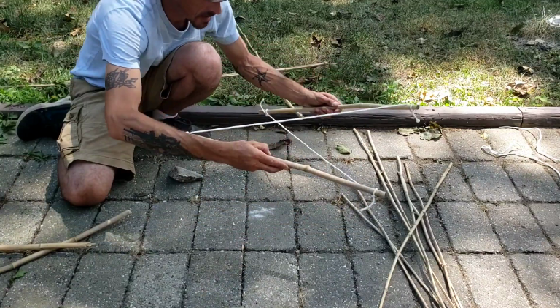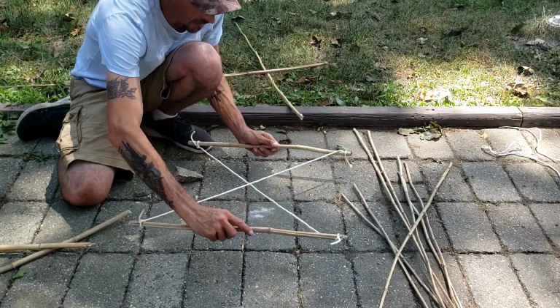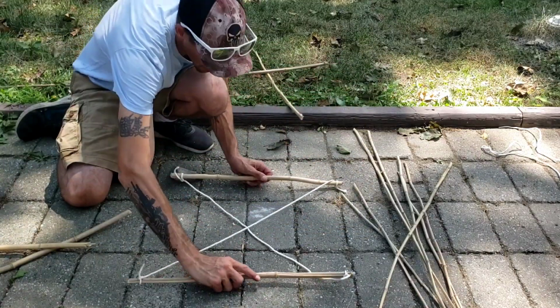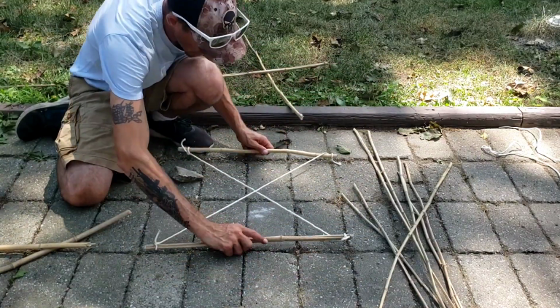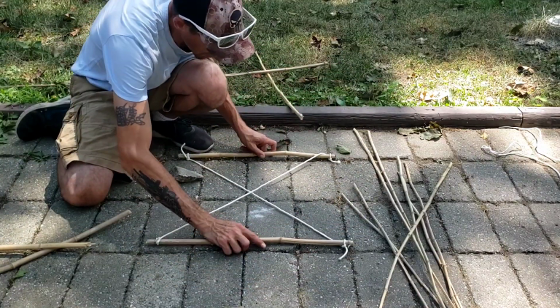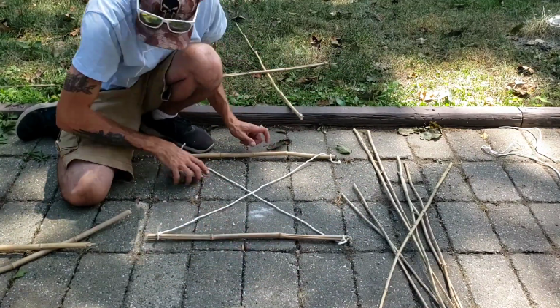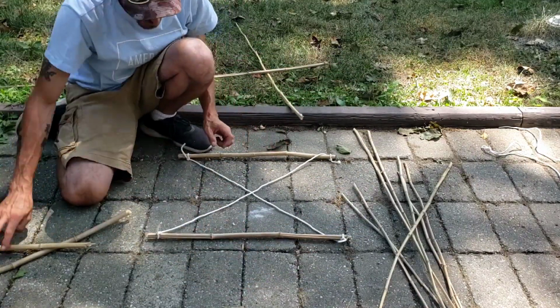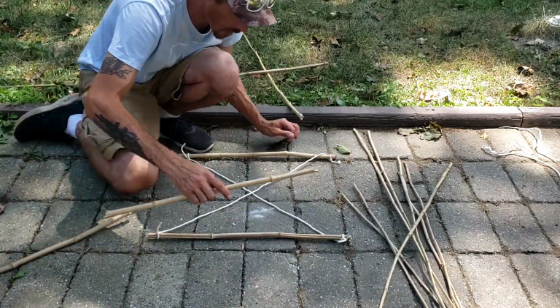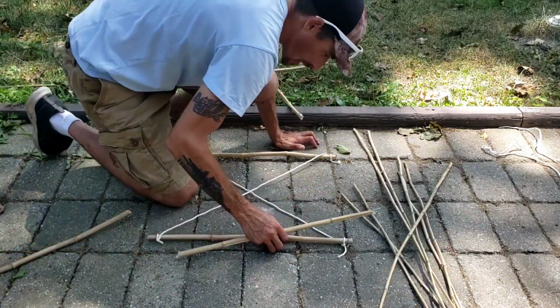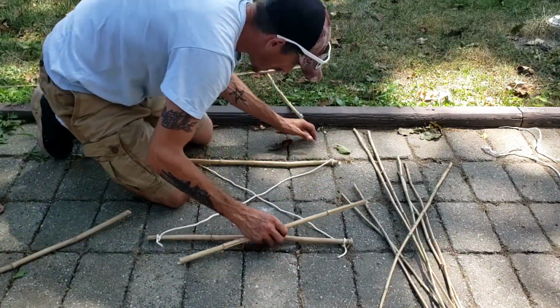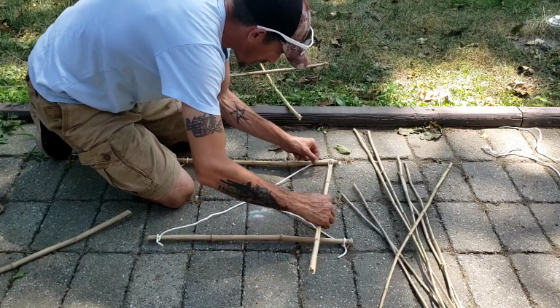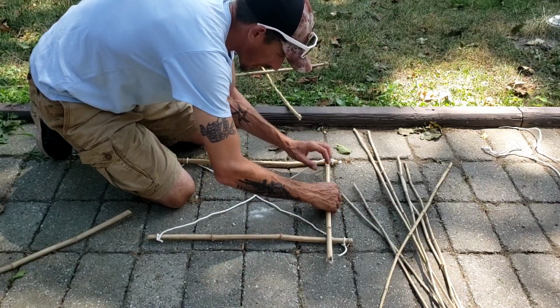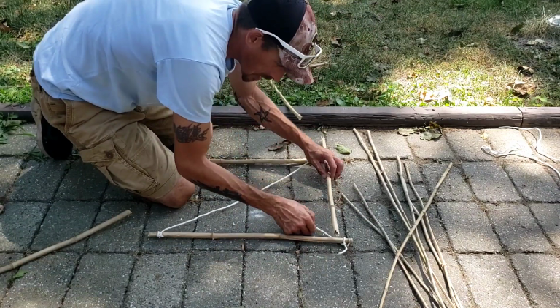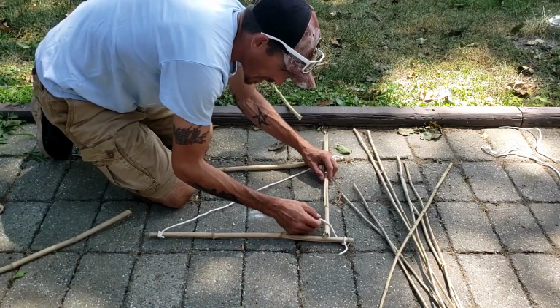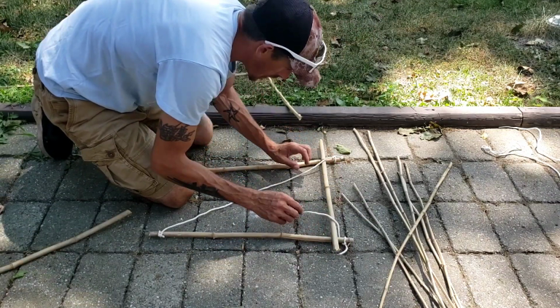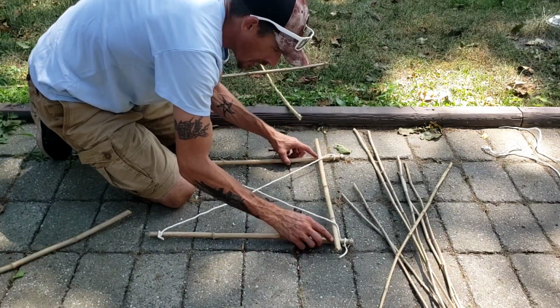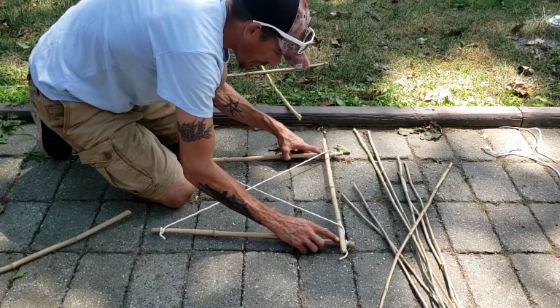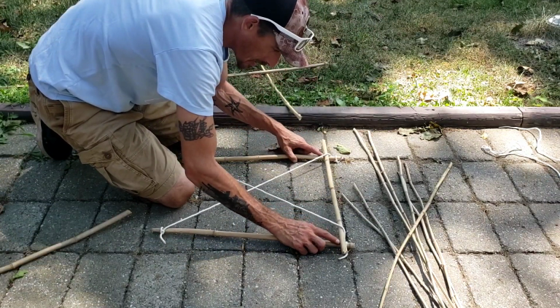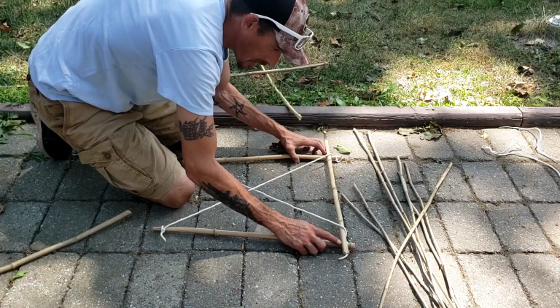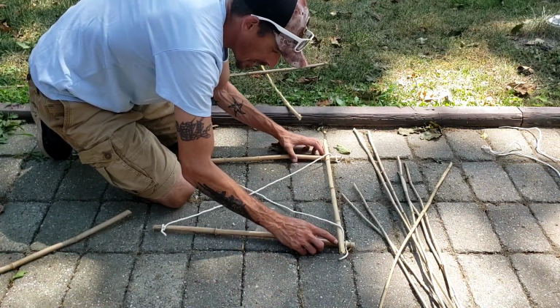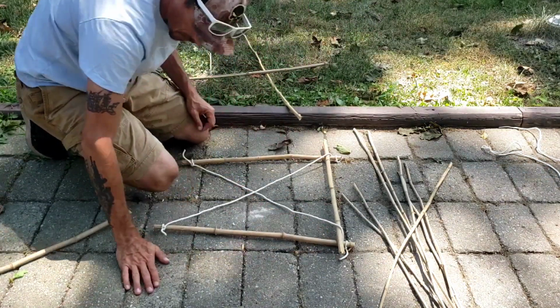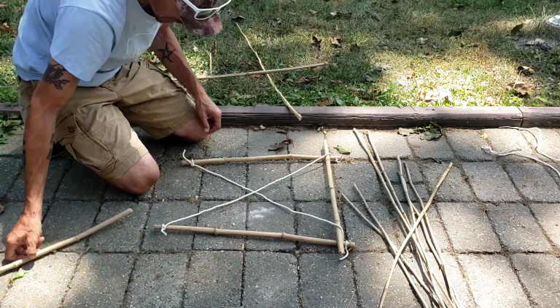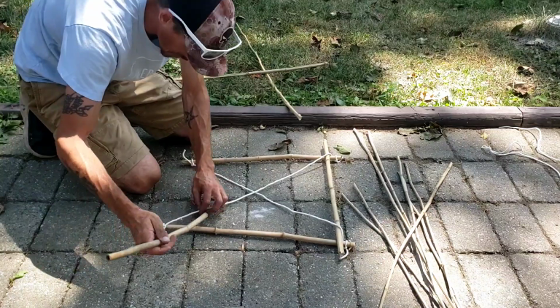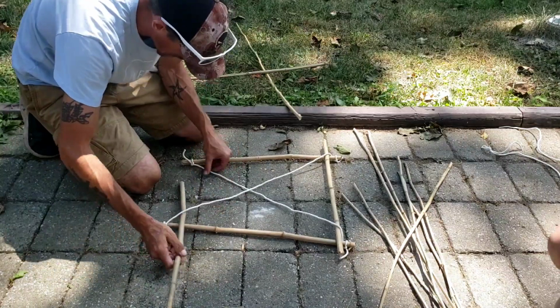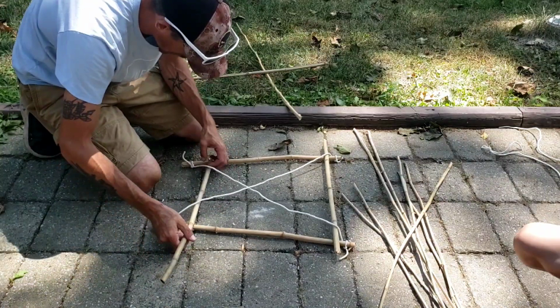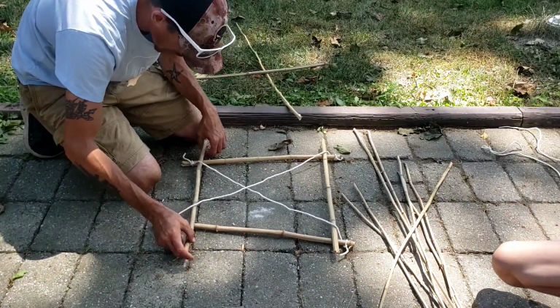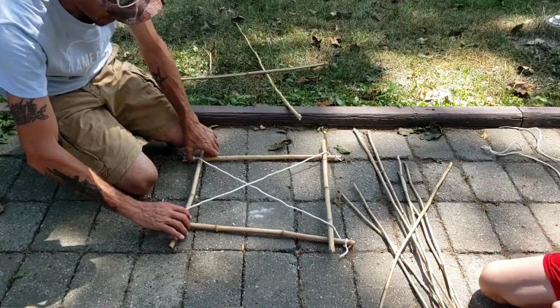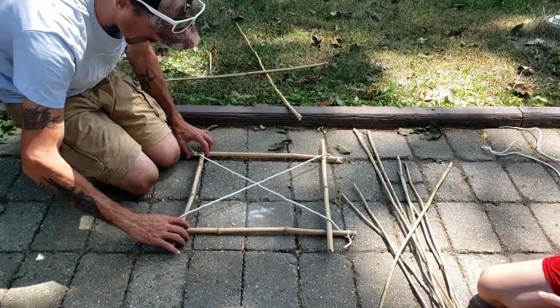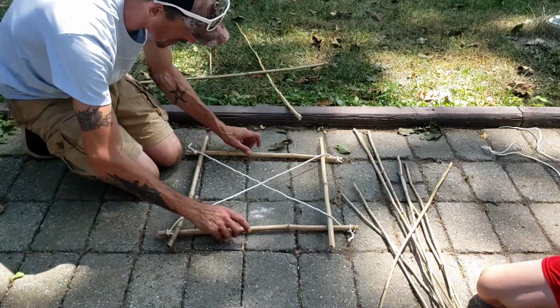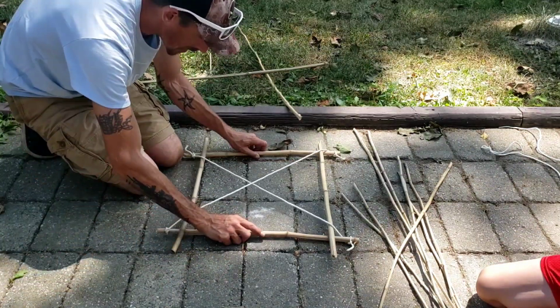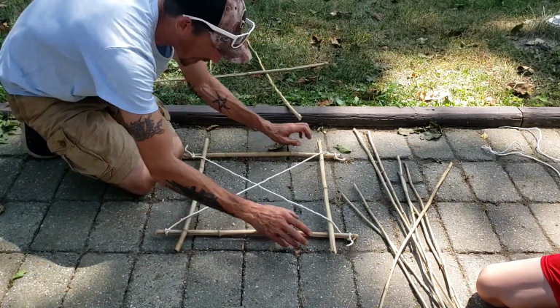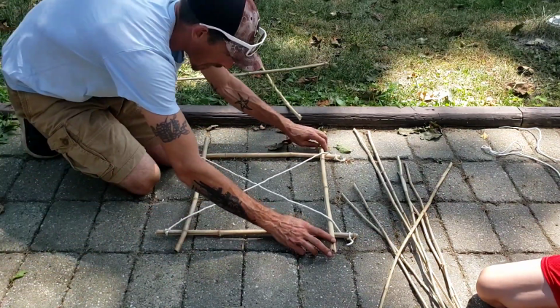Now what we're going to do is slowly start weaving our pieces in here like so. You want that string over the top like that — see how that's set up? It's the same thing on this side: you want to go under the string, over the wood. Under the string, over the wood. So now we have a small frame going here.